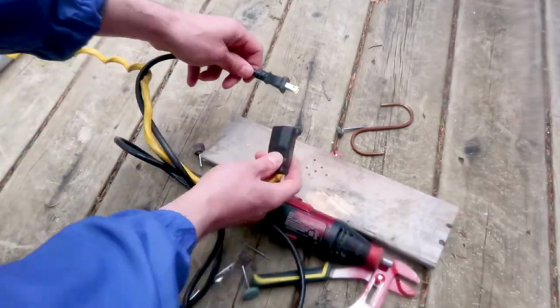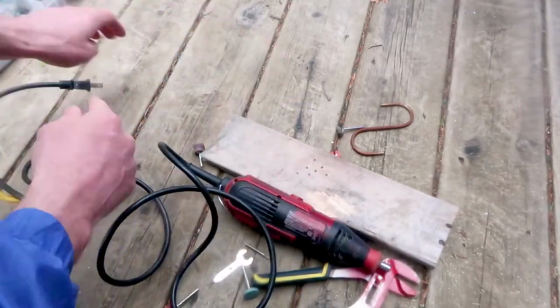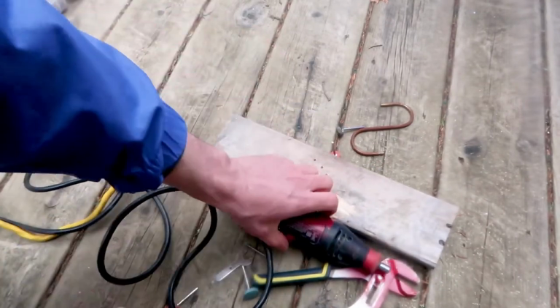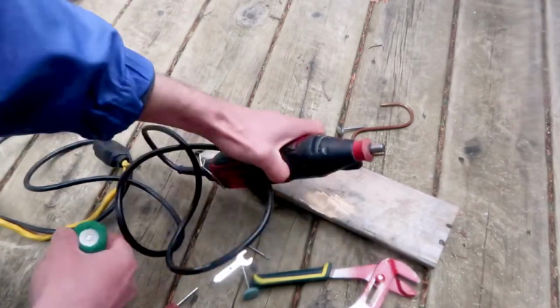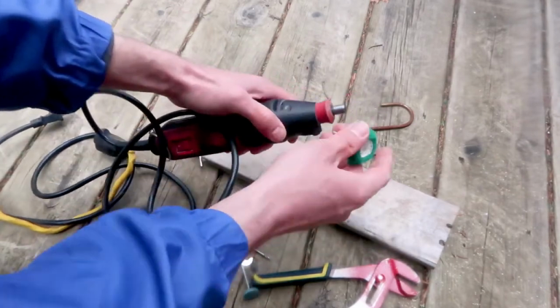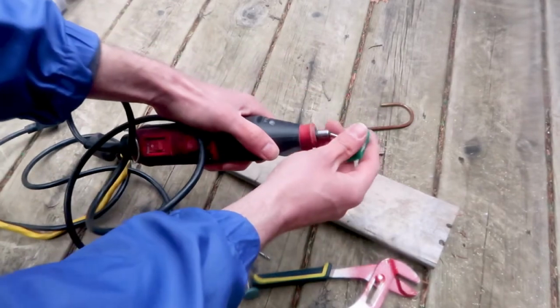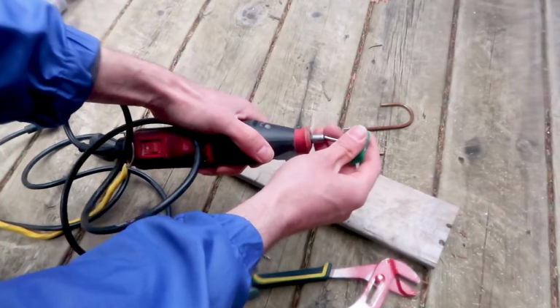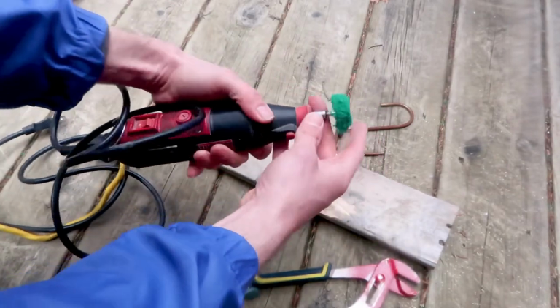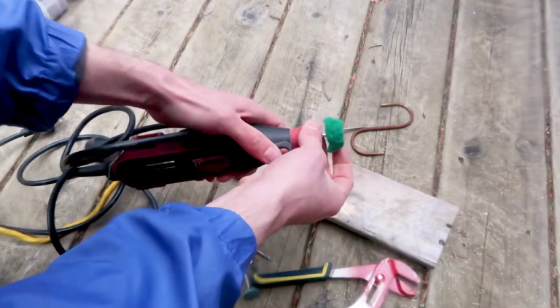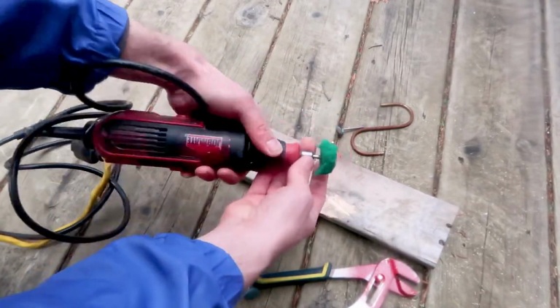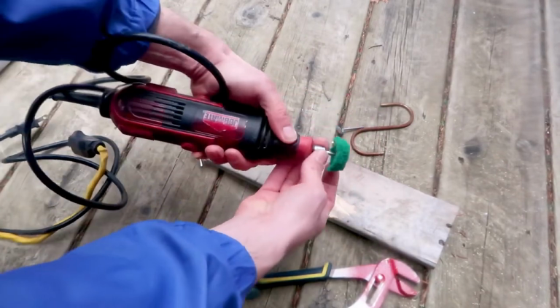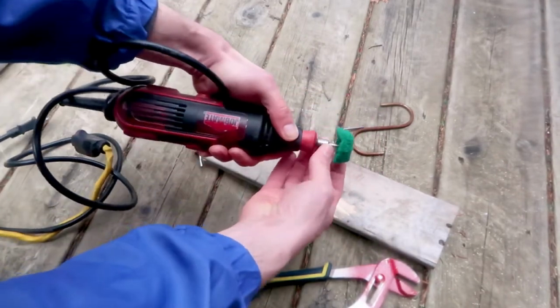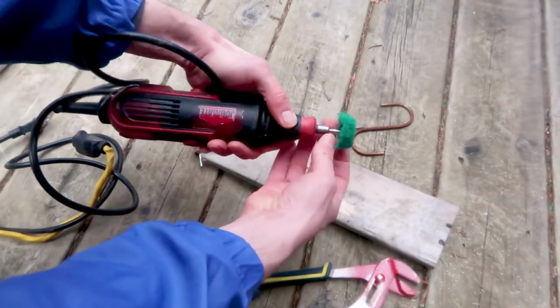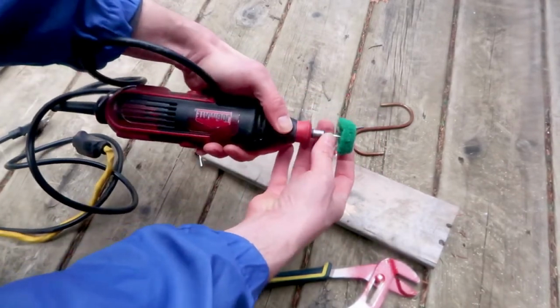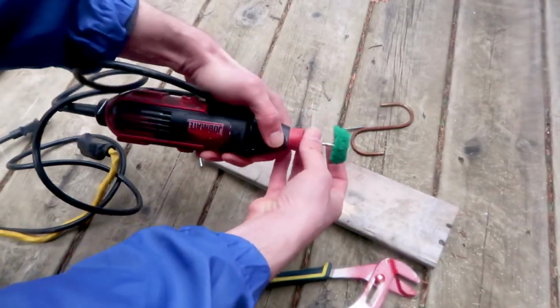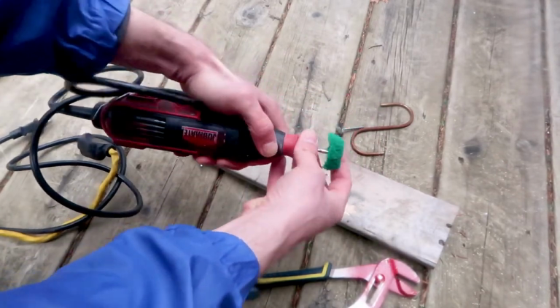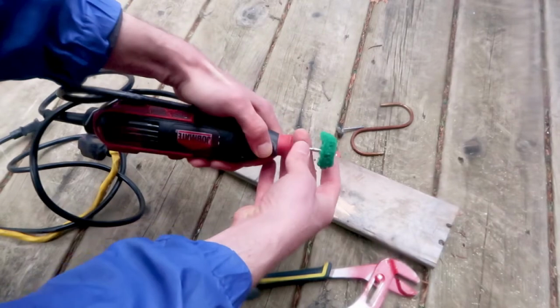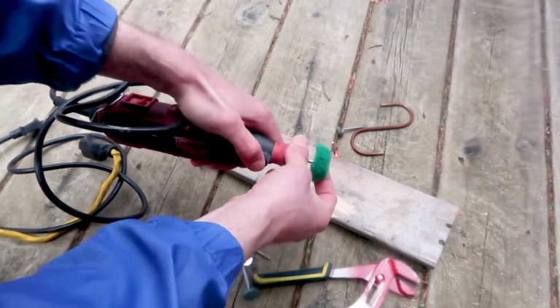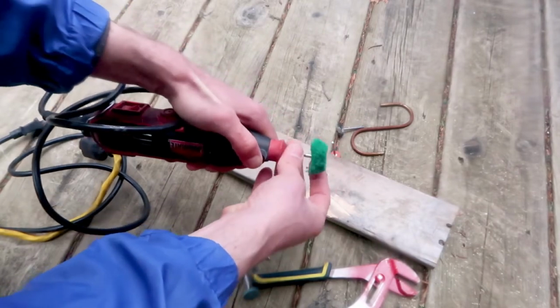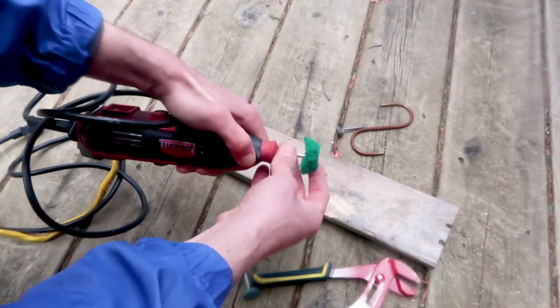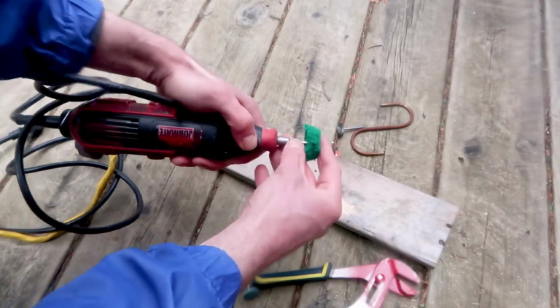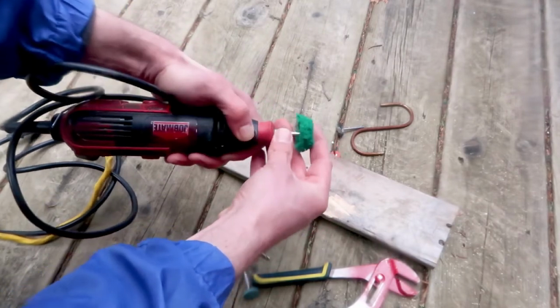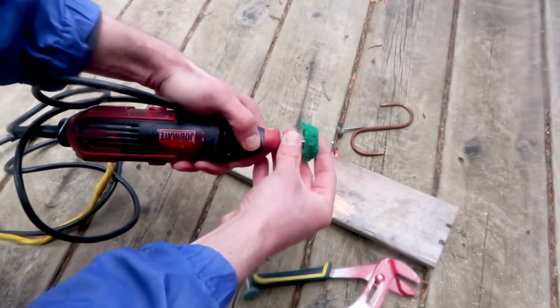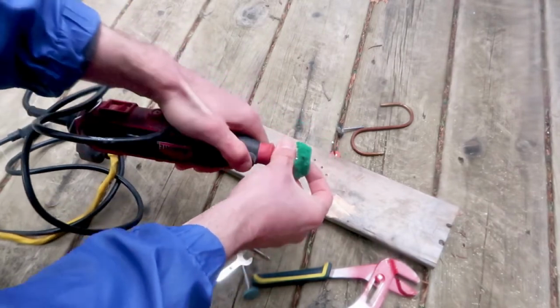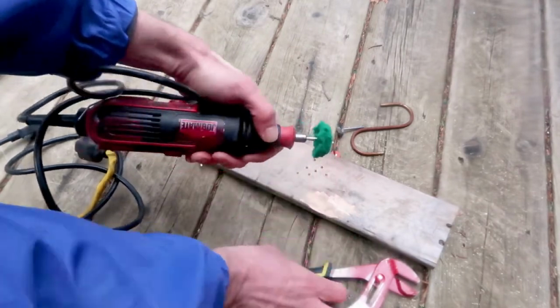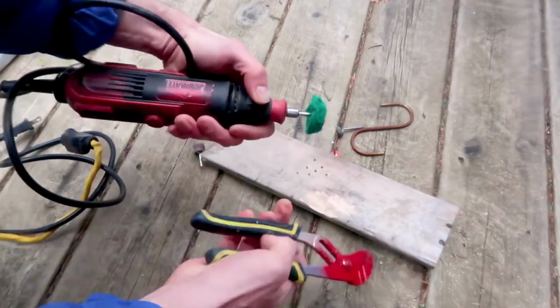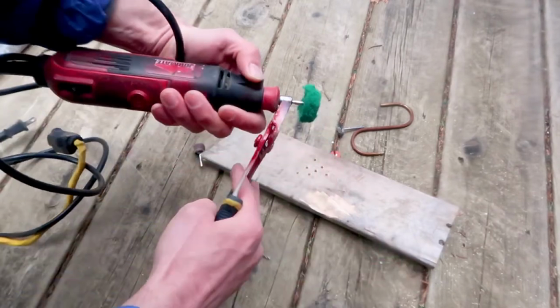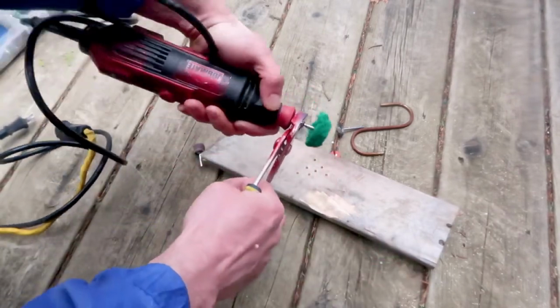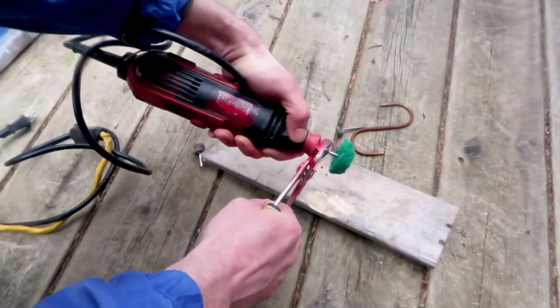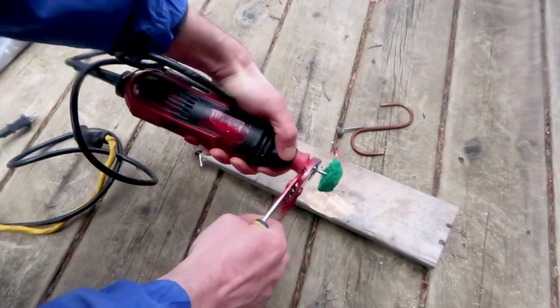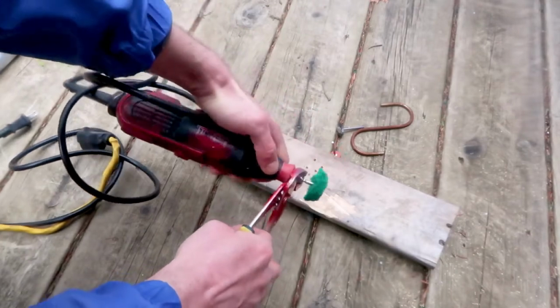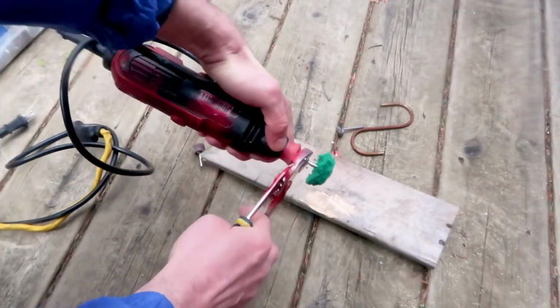Now I'm going to switch back to the abrasive polishing buff — snap it into place, lock with the button, and a quick tighten using the pliers. It's really simple once you know how to do it, then reconnect.